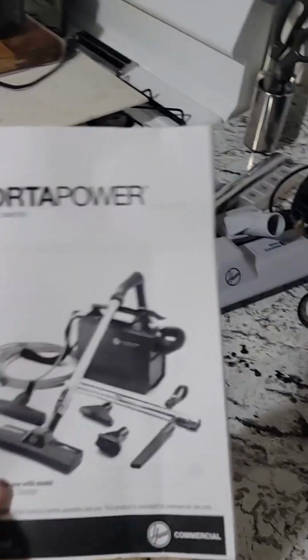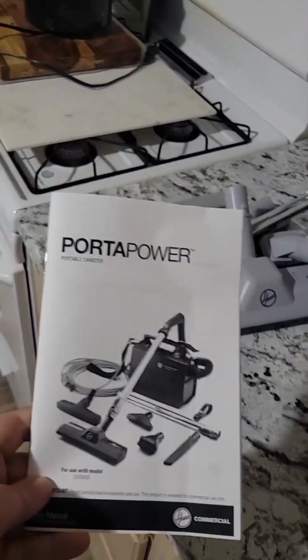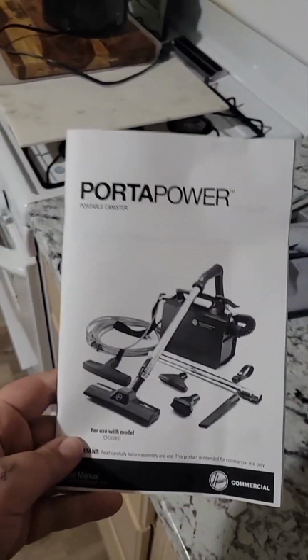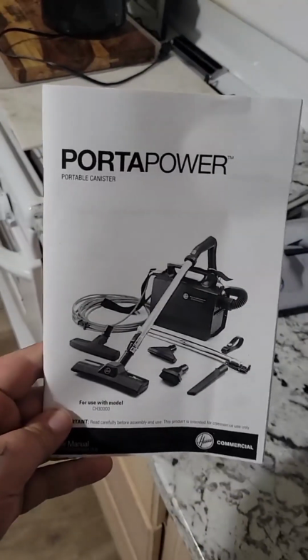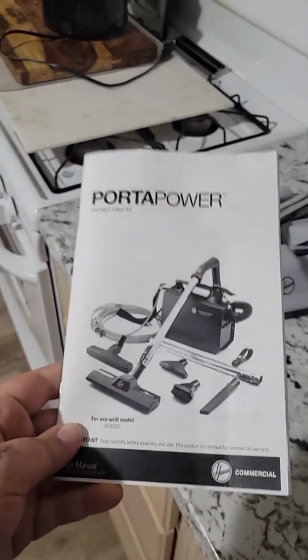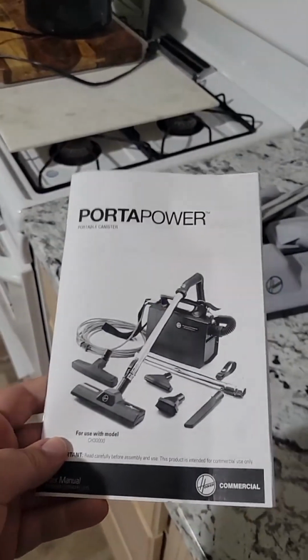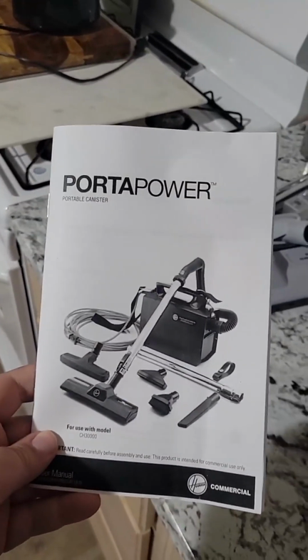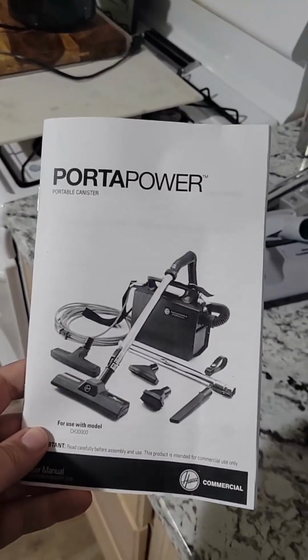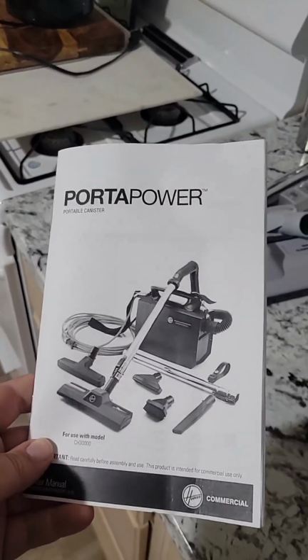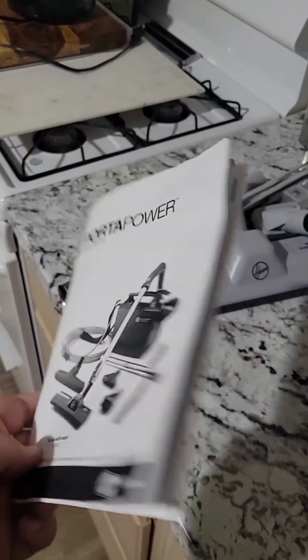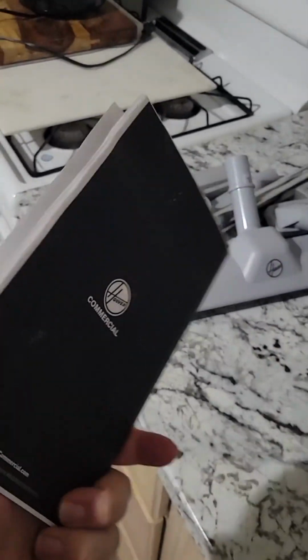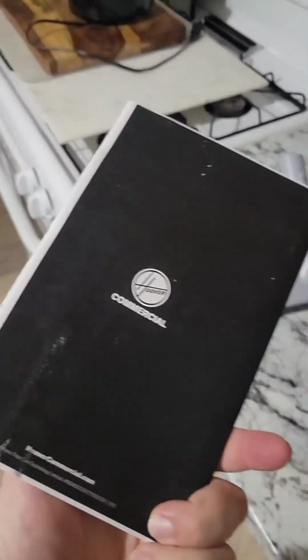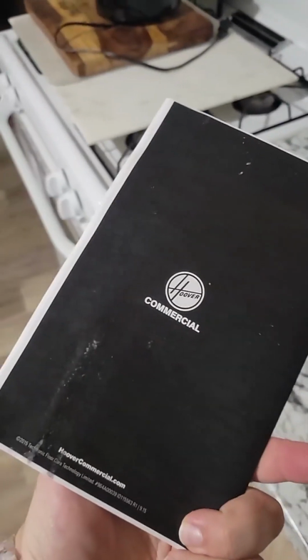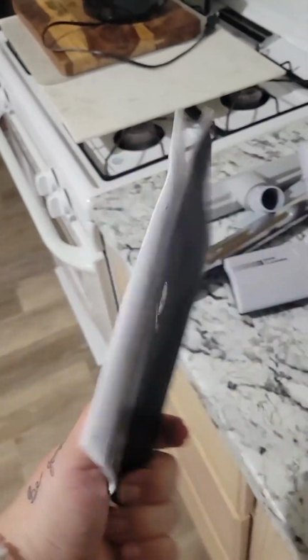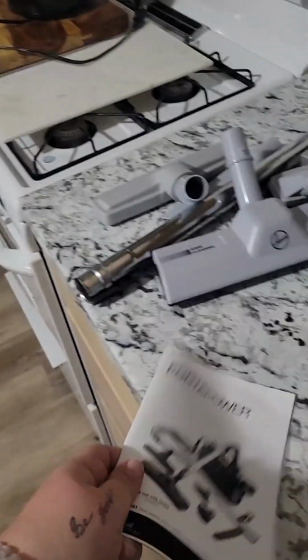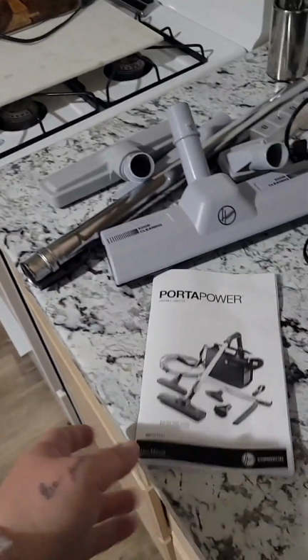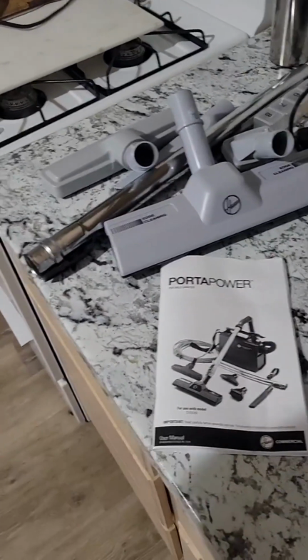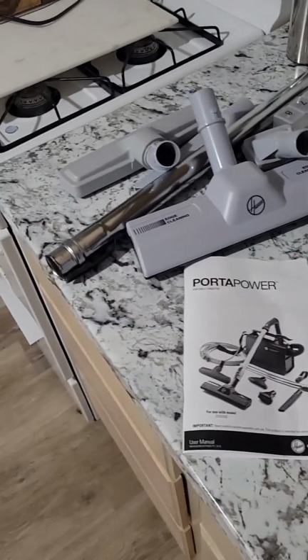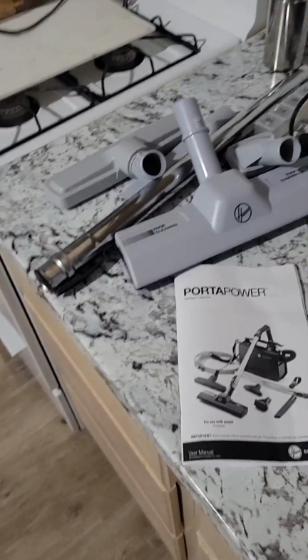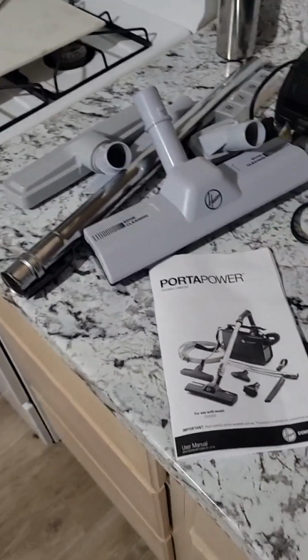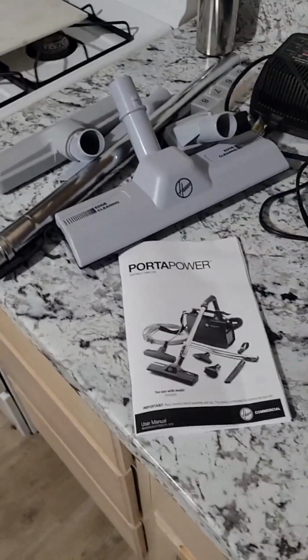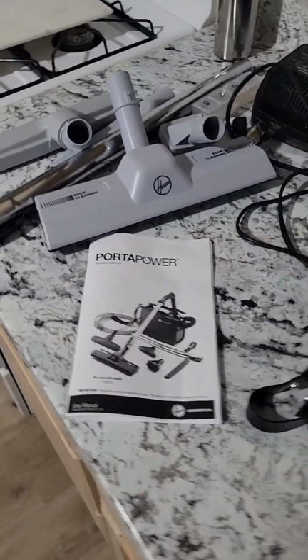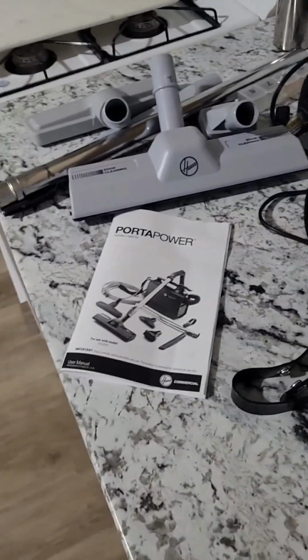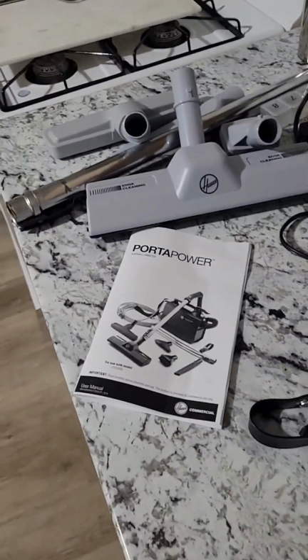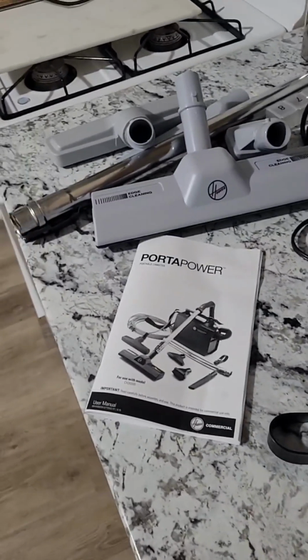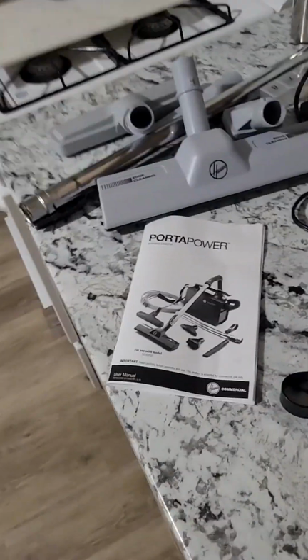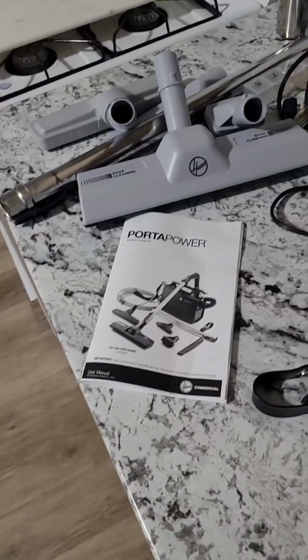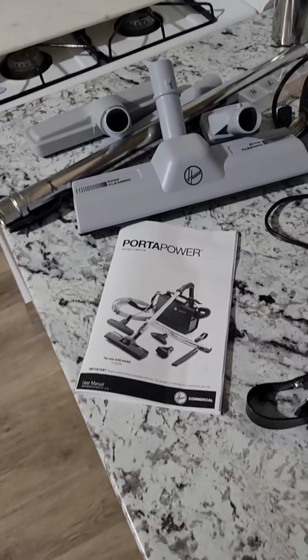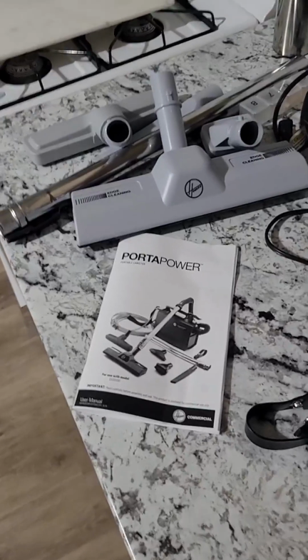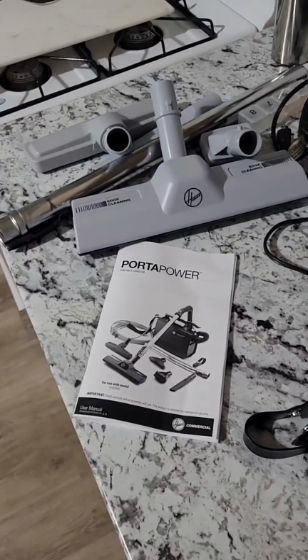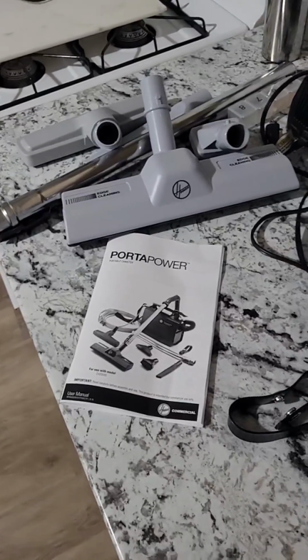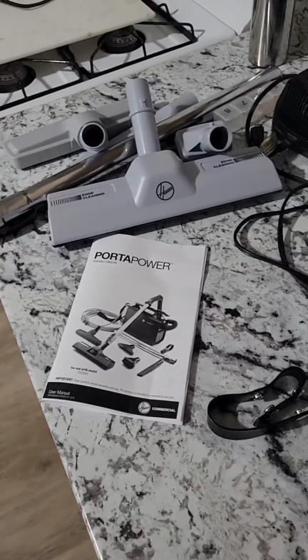Now this did come with a manual, however I did not read it because that's how easy it is to put it together. Don't be like me — or be like me, whatever you prefer.